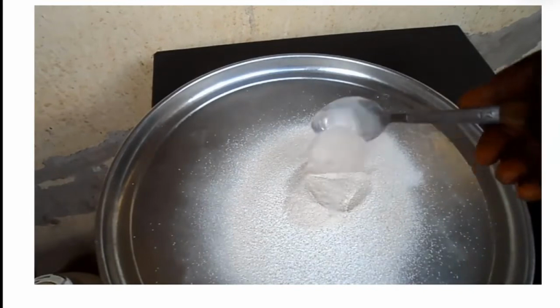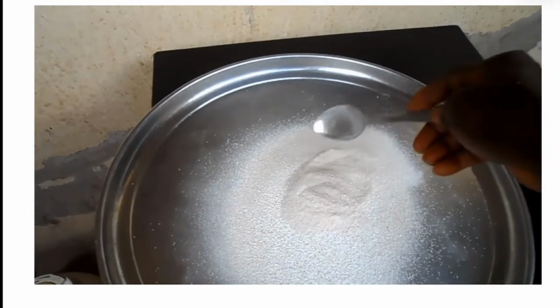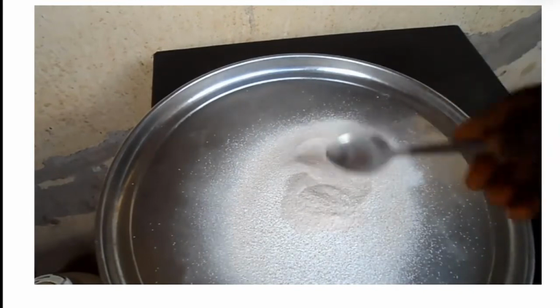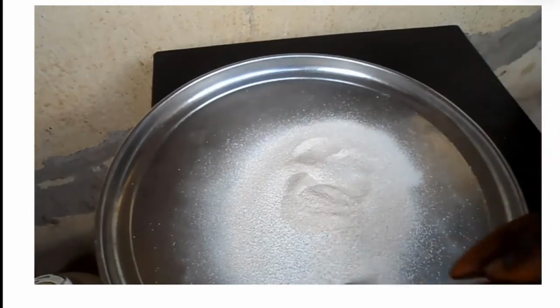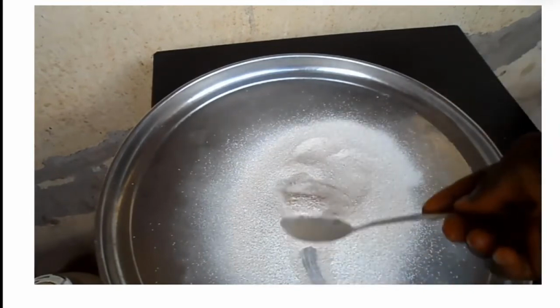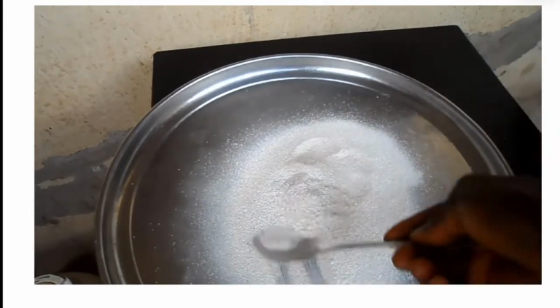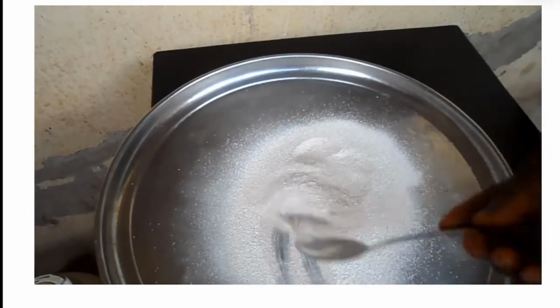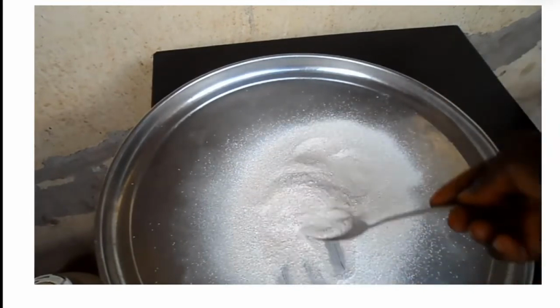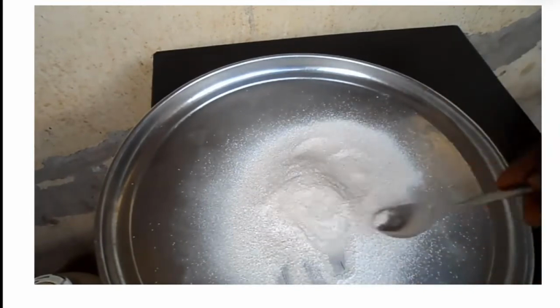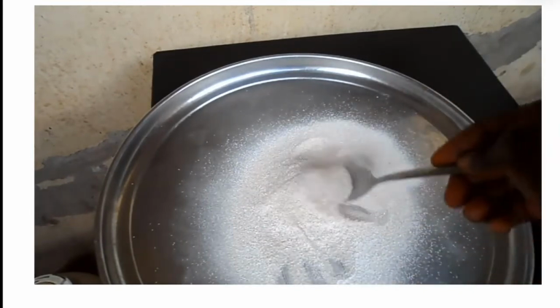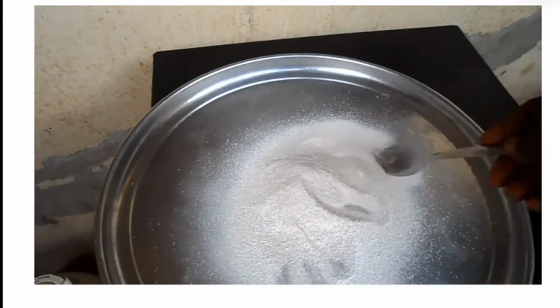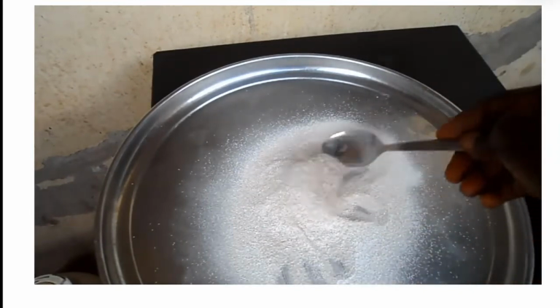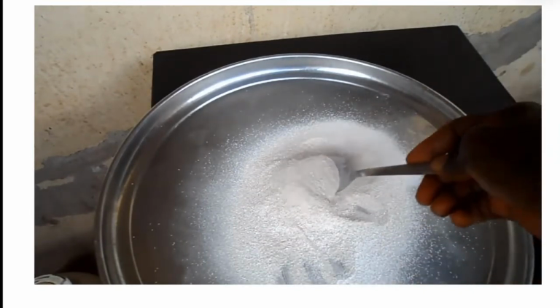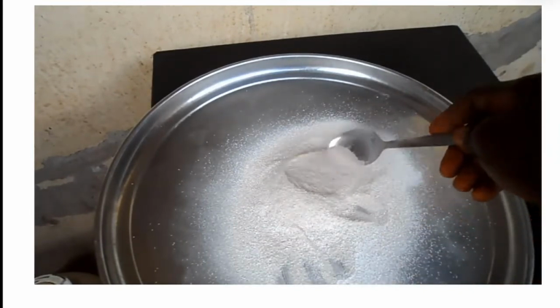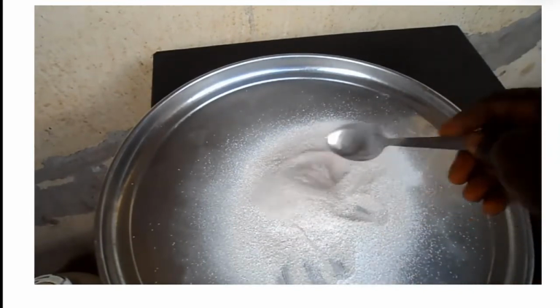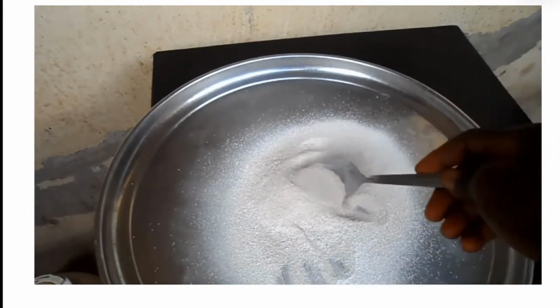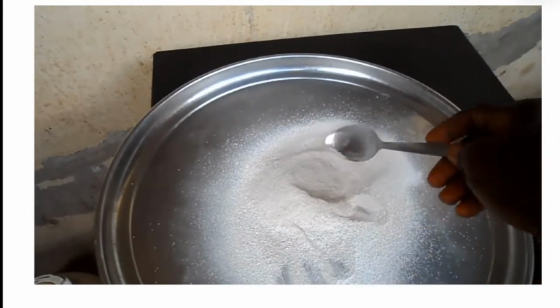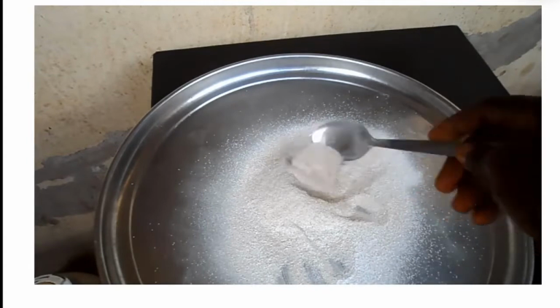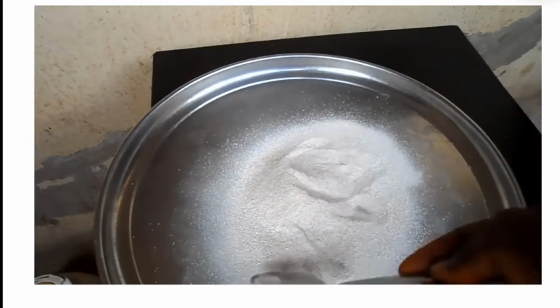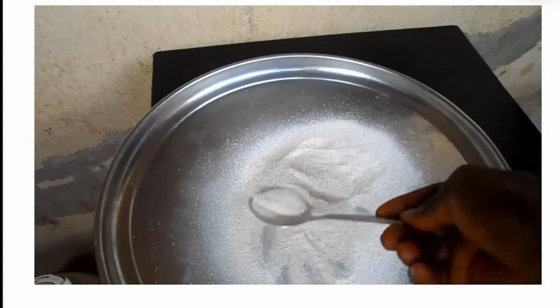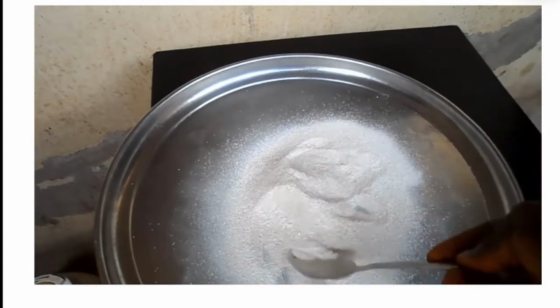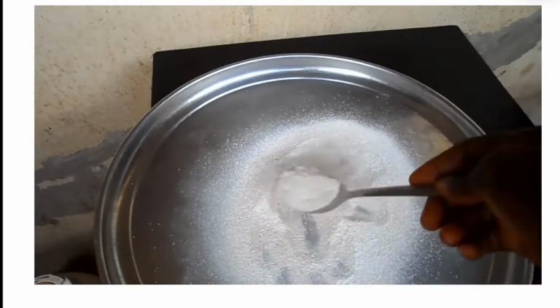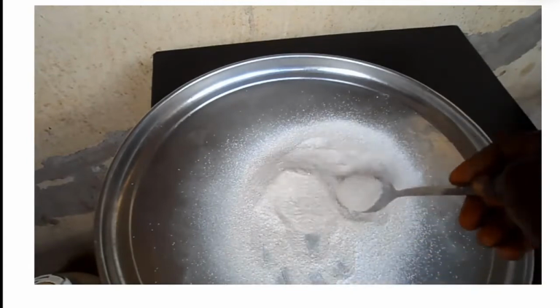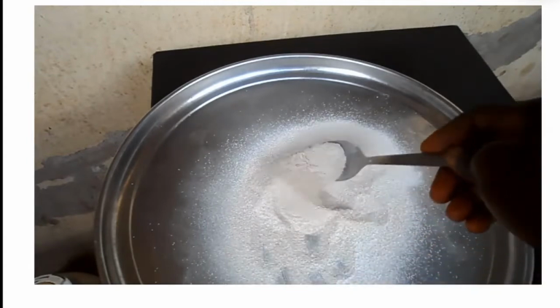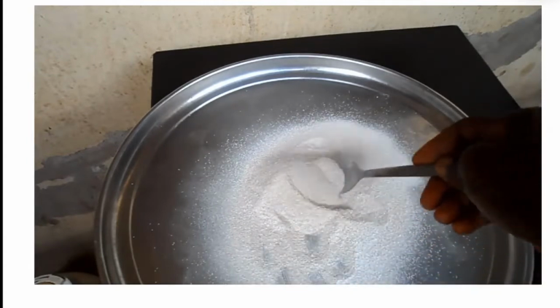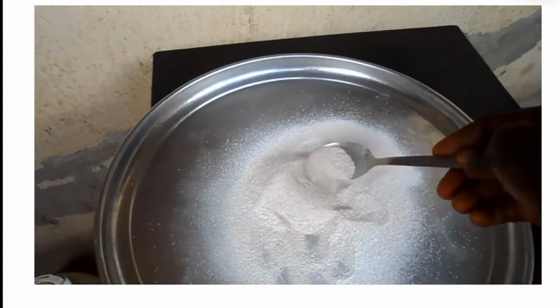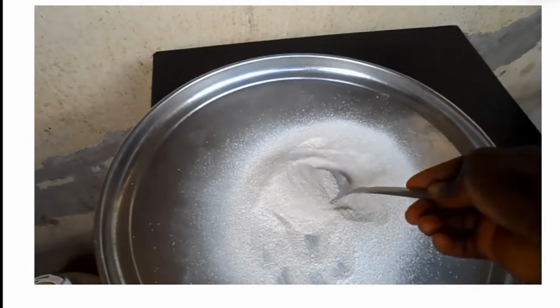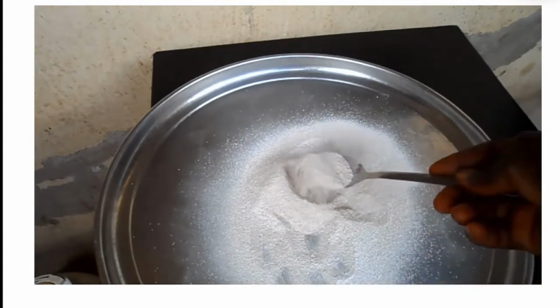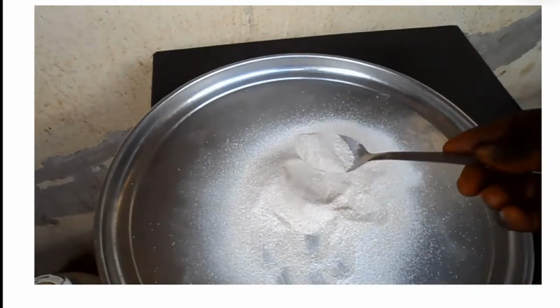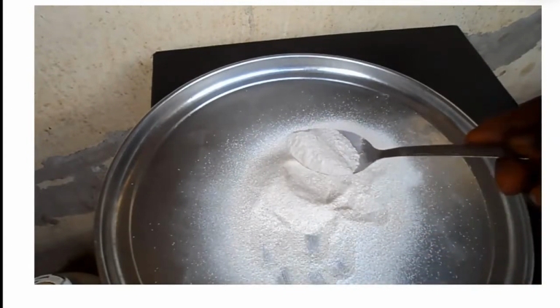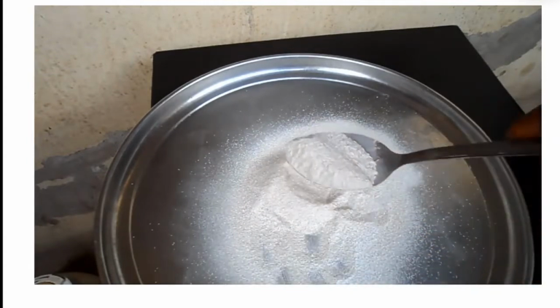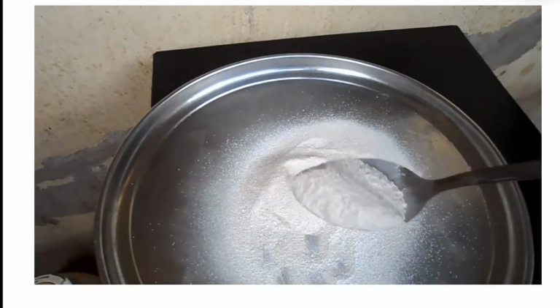And now your high calcium nutrient is ready. You can consume it with pulp, kunun teda, or any other beverage you have.